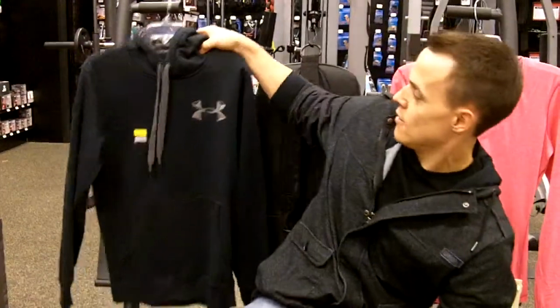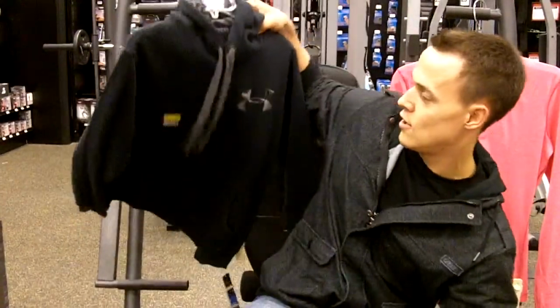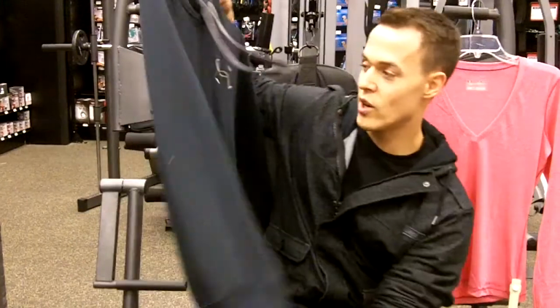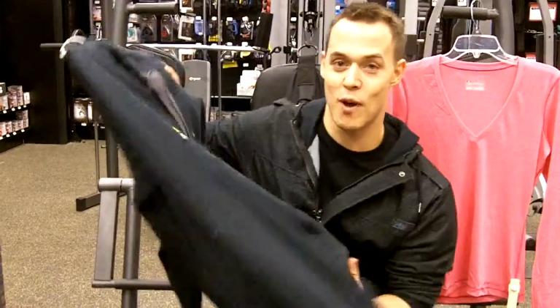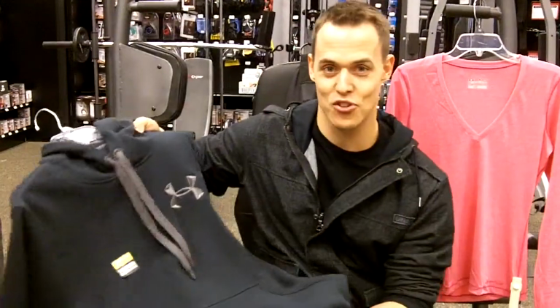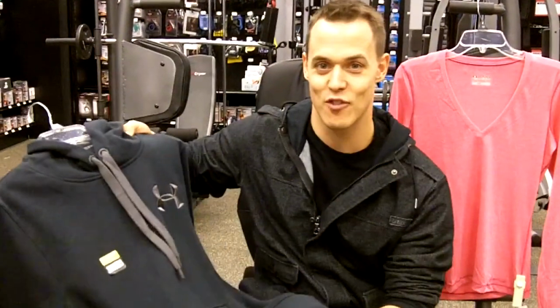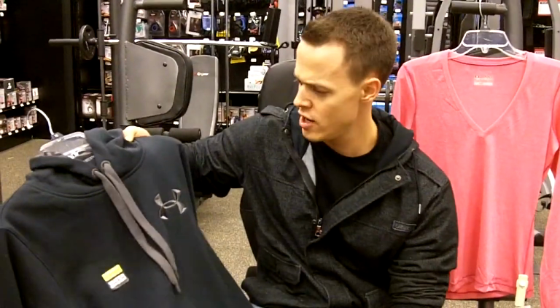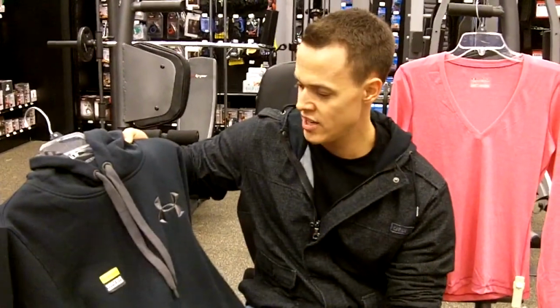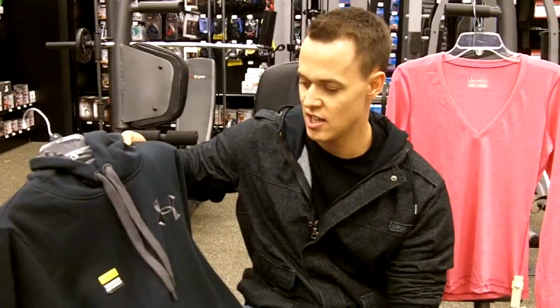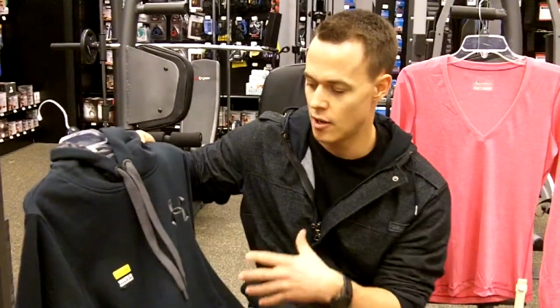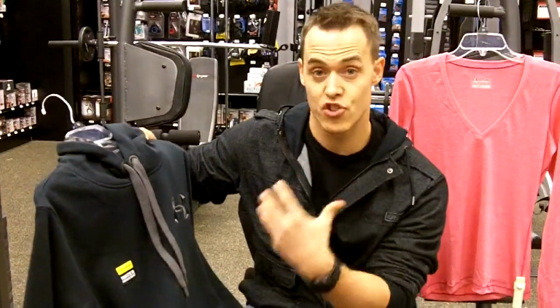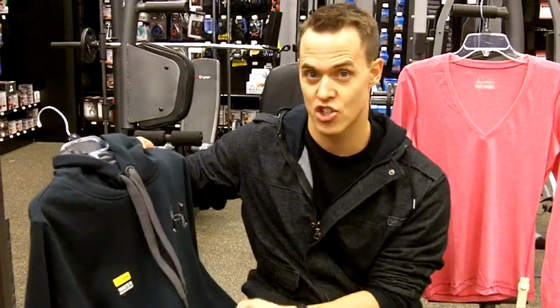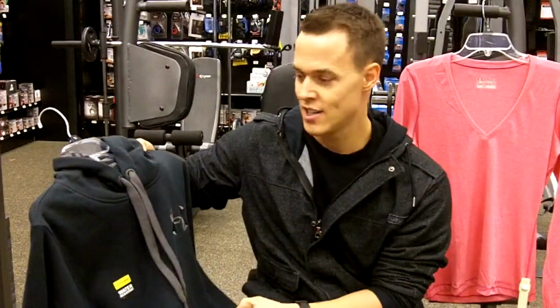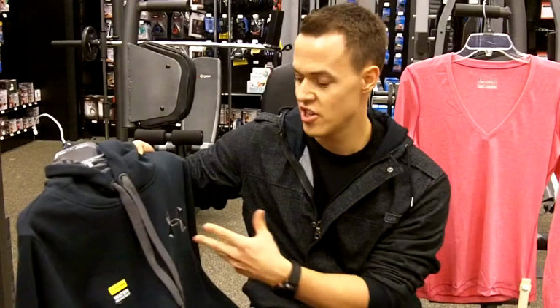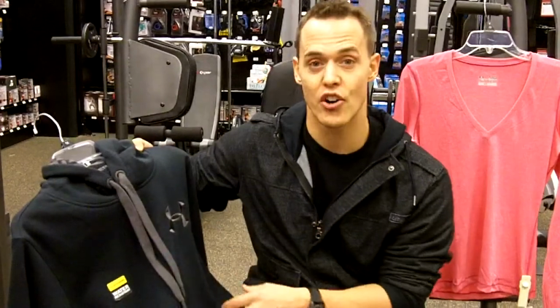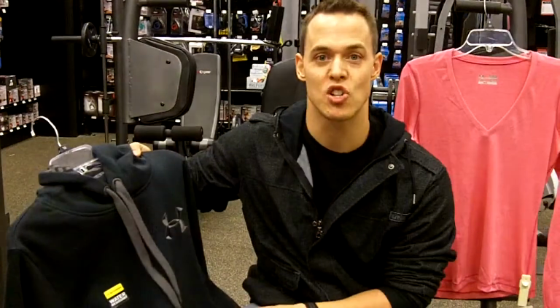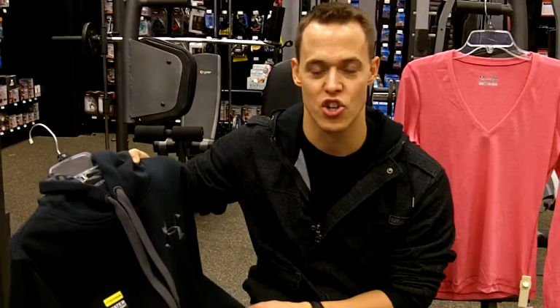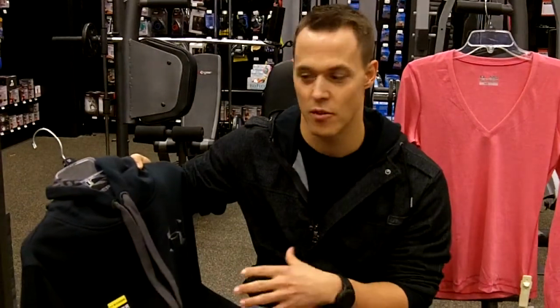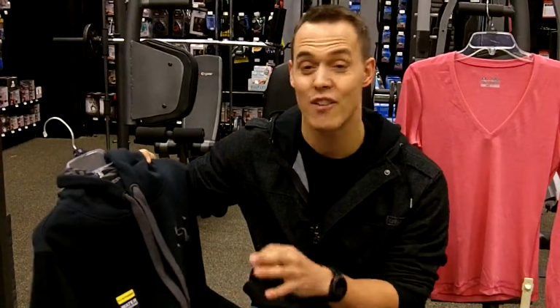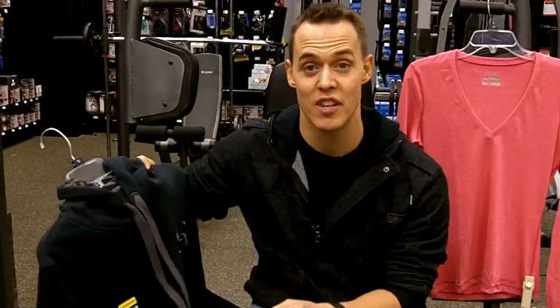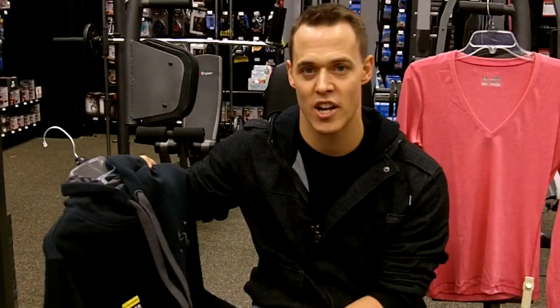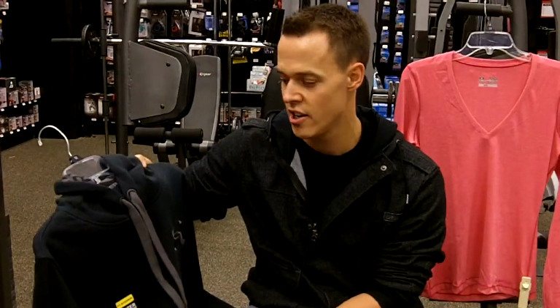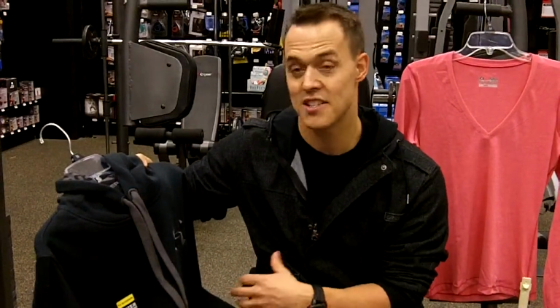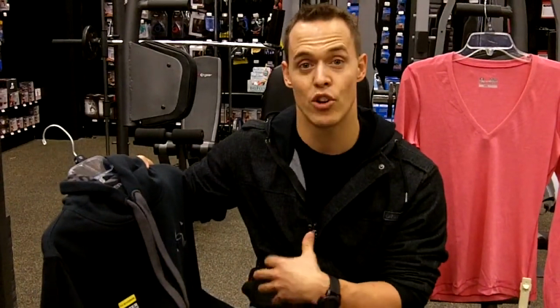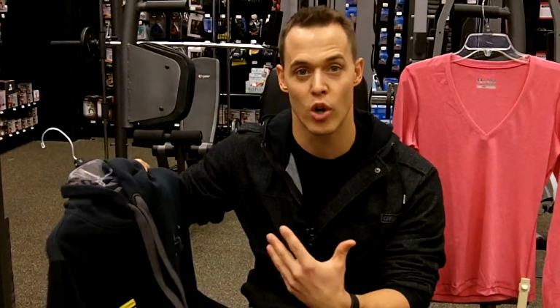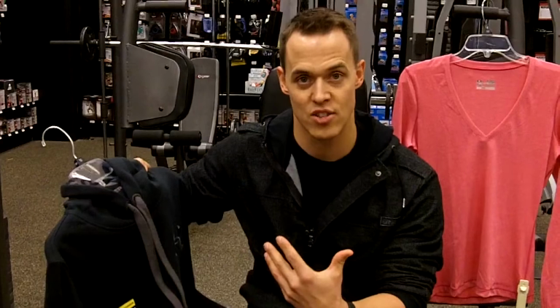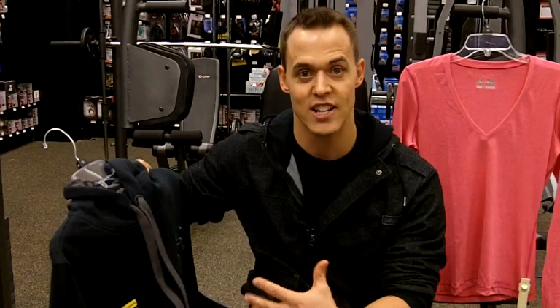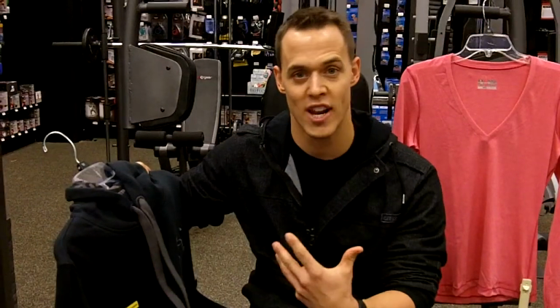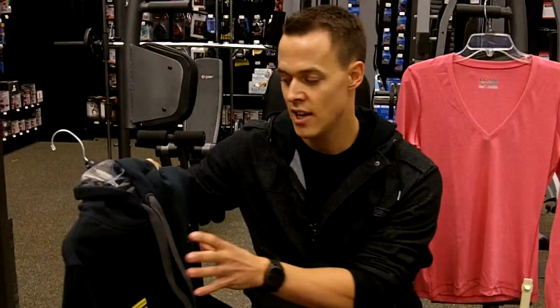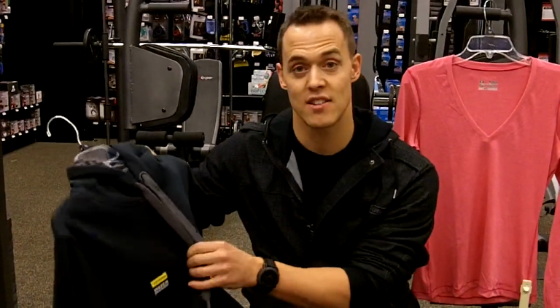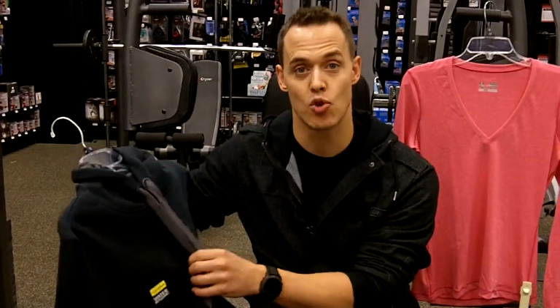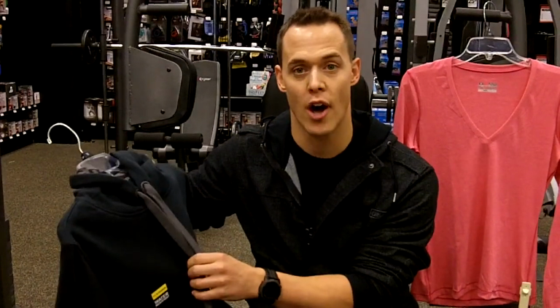My personal favorite here is the Charged Series of Under Armour Sweatshirts. The benefit of these is that when you're out working outside and it's raining, it does not absorb water.